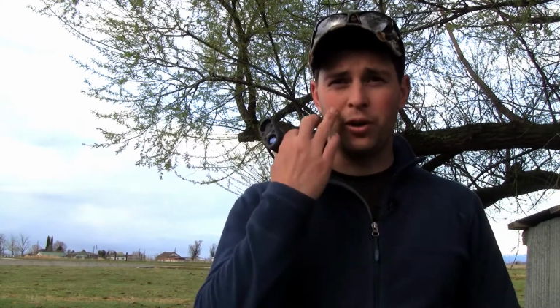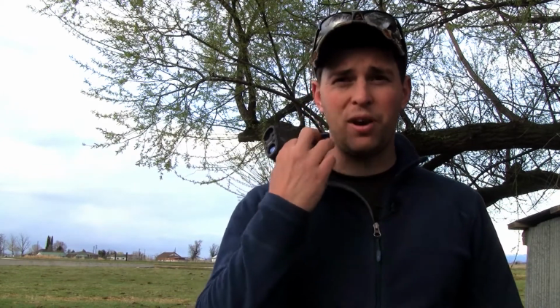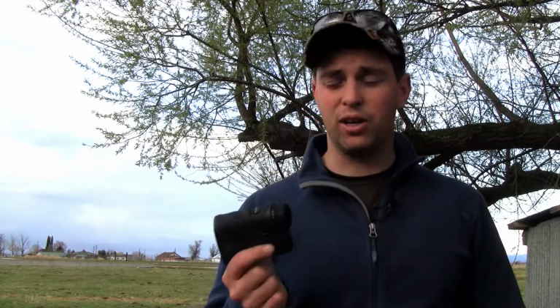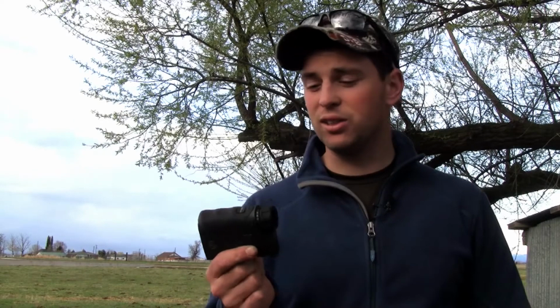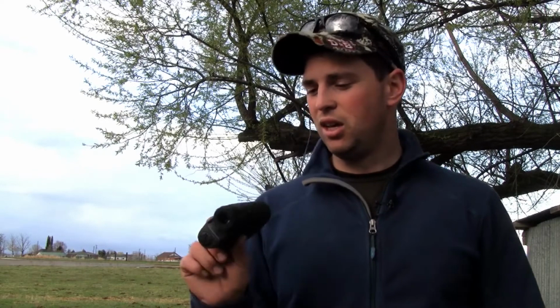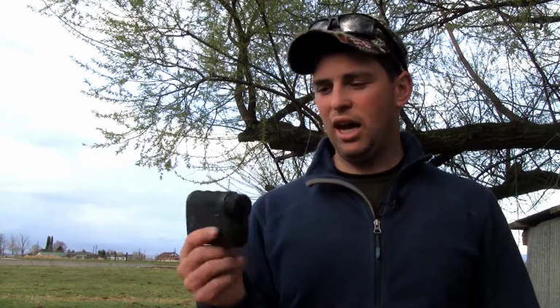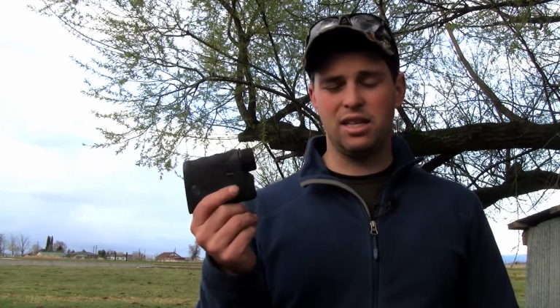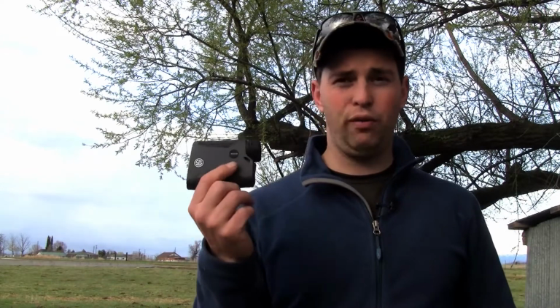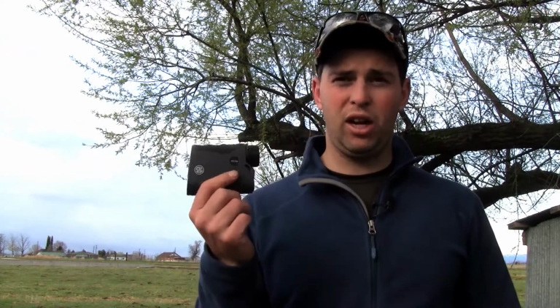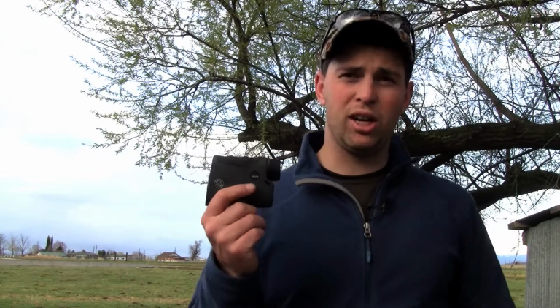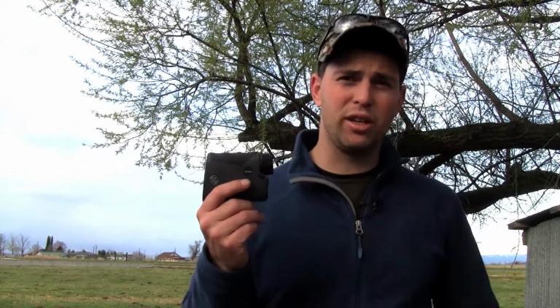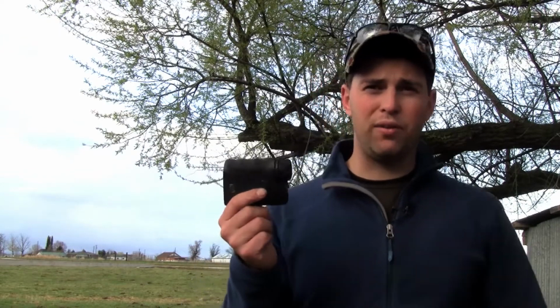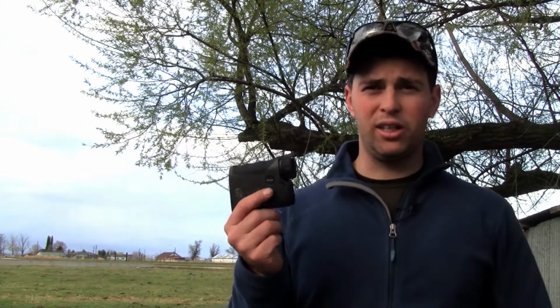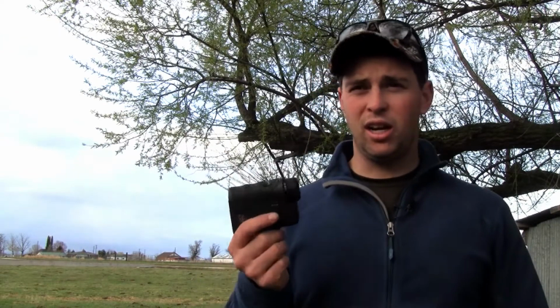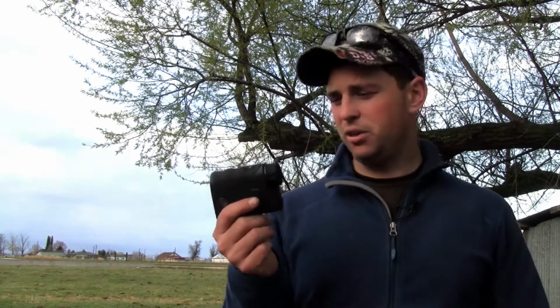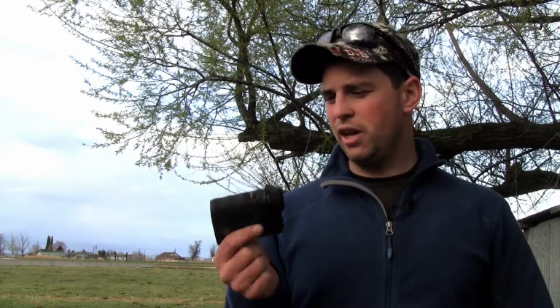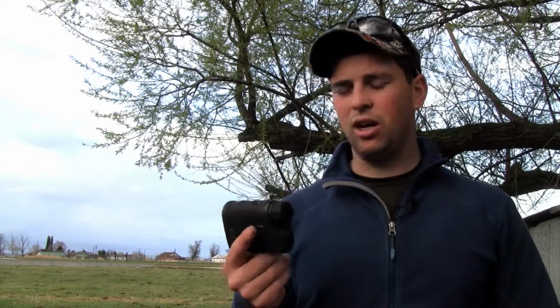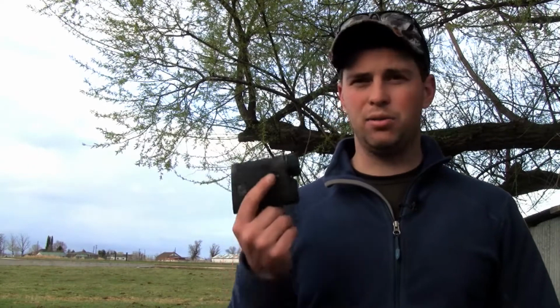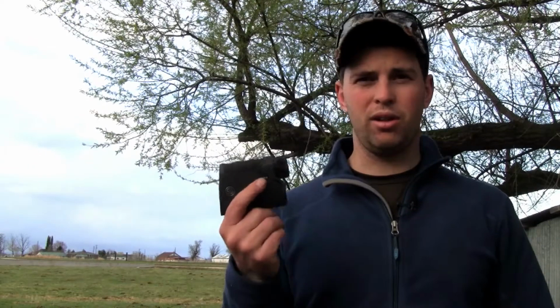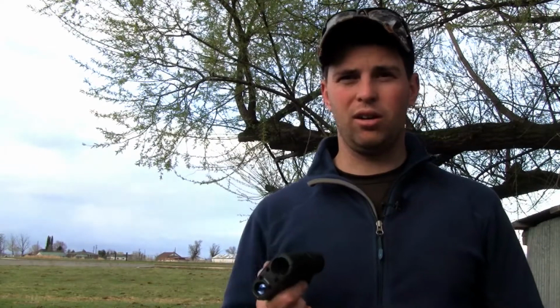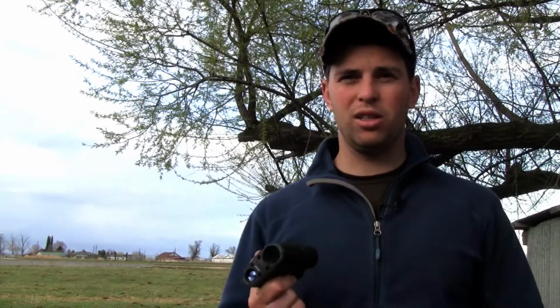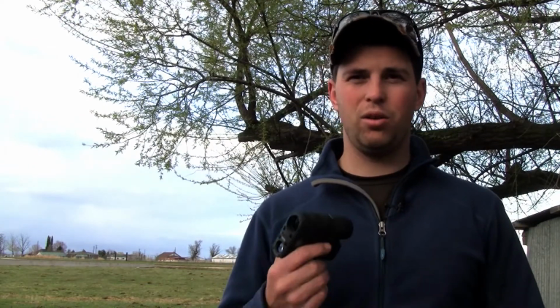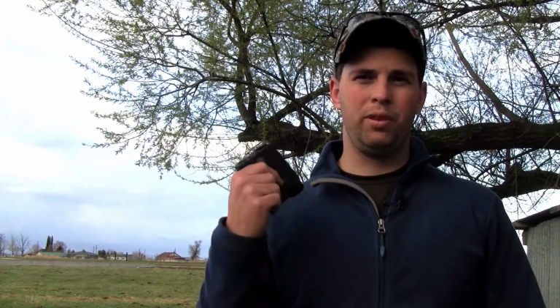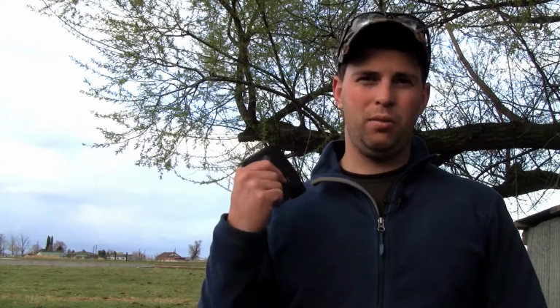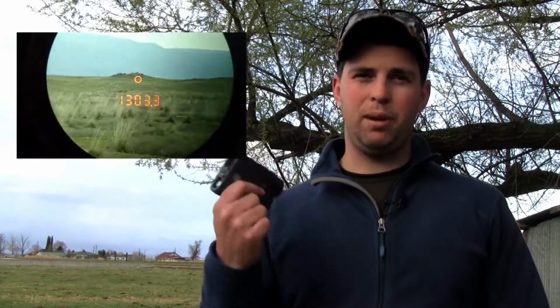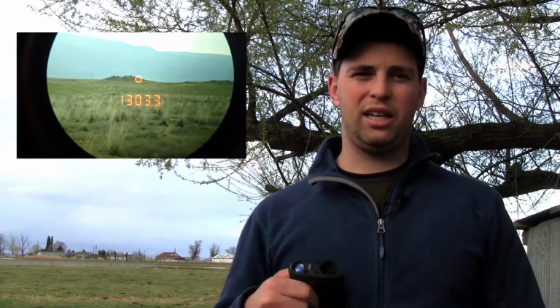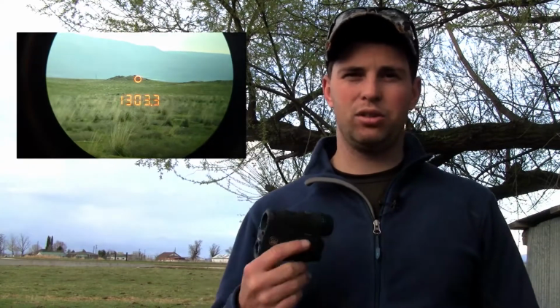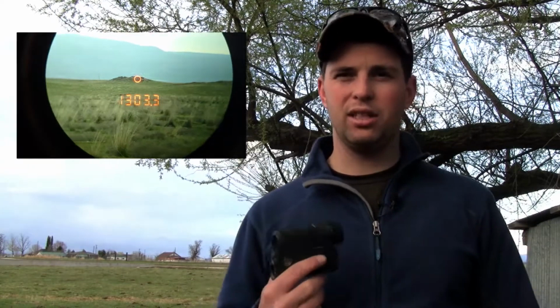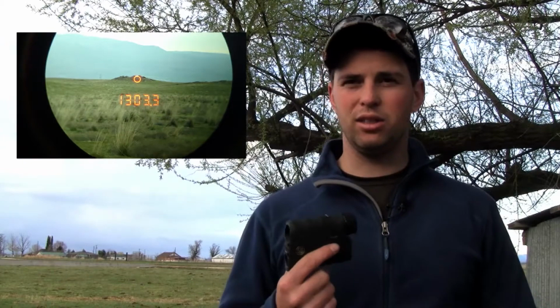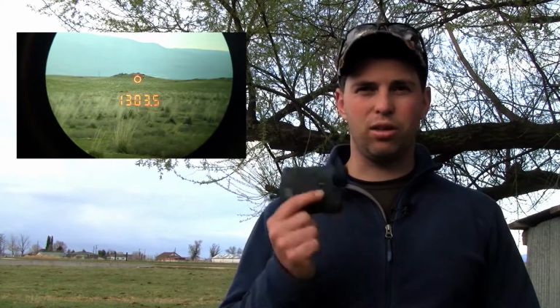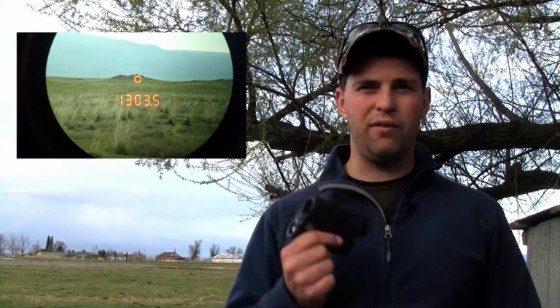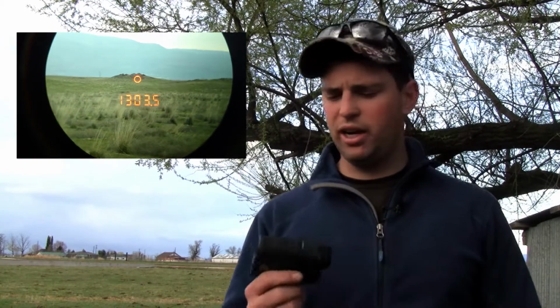For a unit under $500, it says it'll do 1,500 yards on trees and 1,200 on deer — I don't doubt that at all. I was reading 1,300 yards on a hillside with back-to-back continuous readings; I'll throw that video in here.